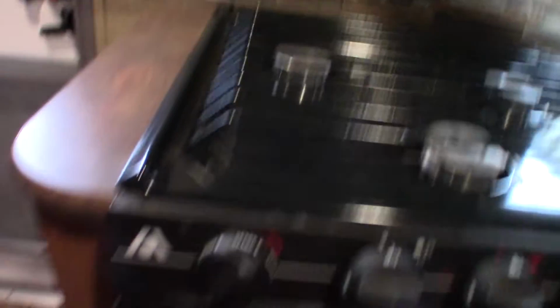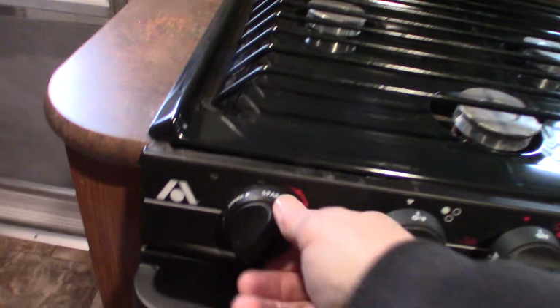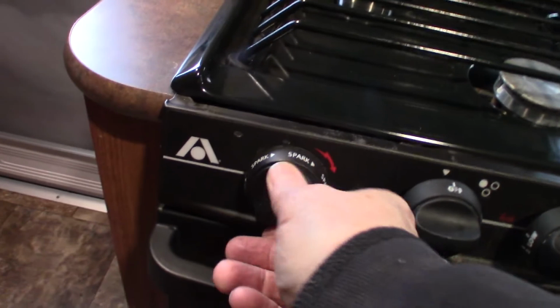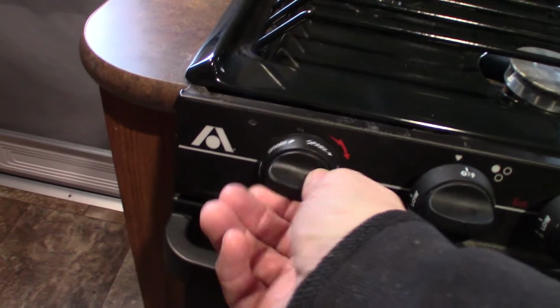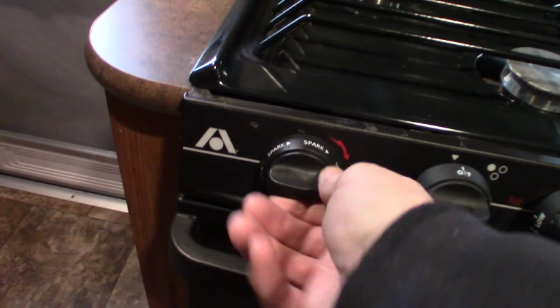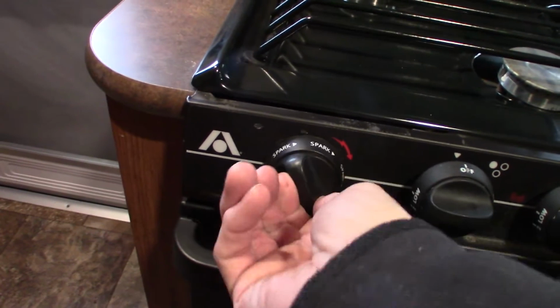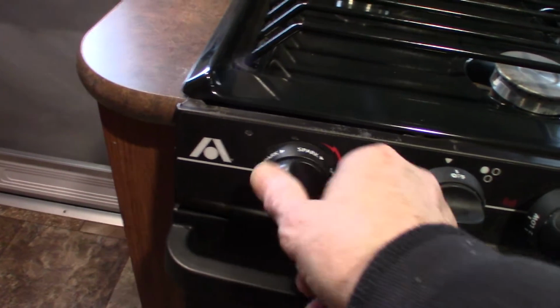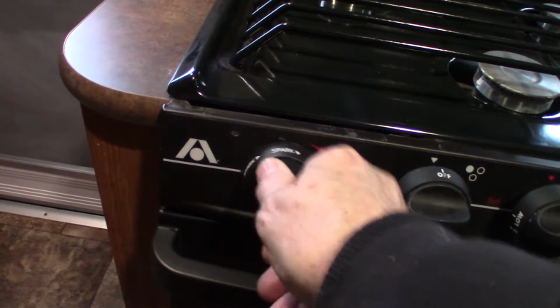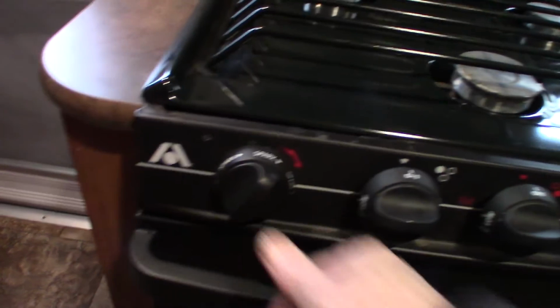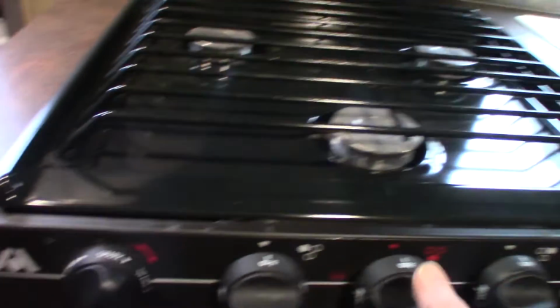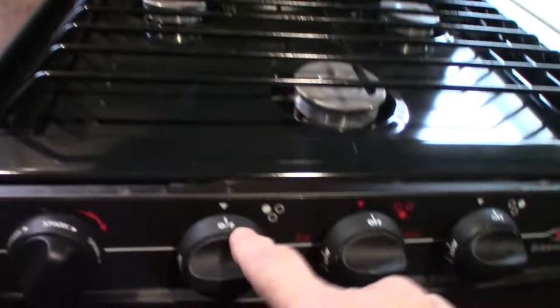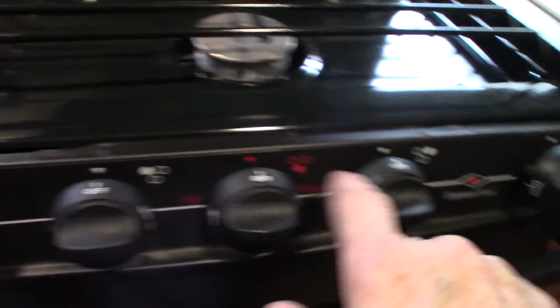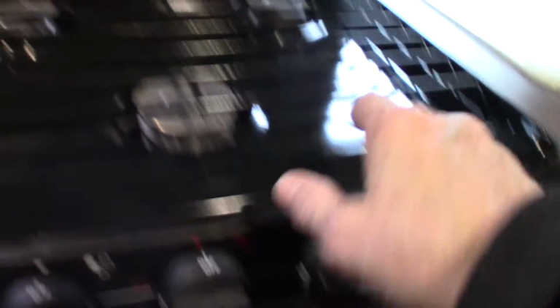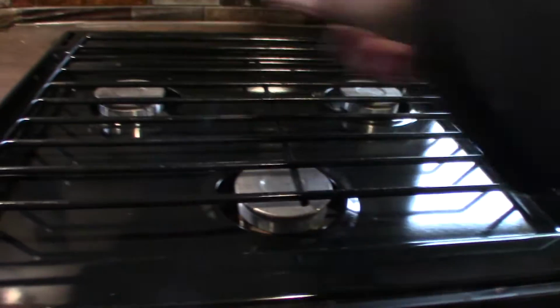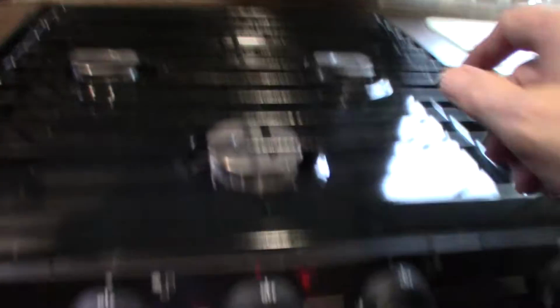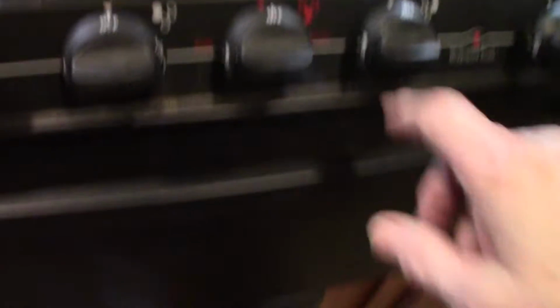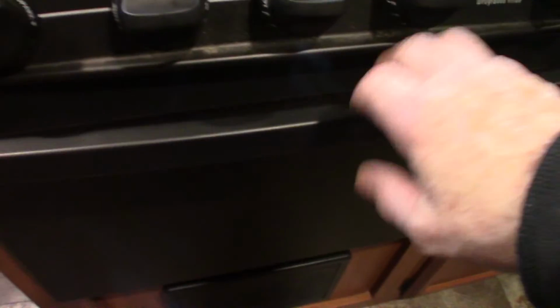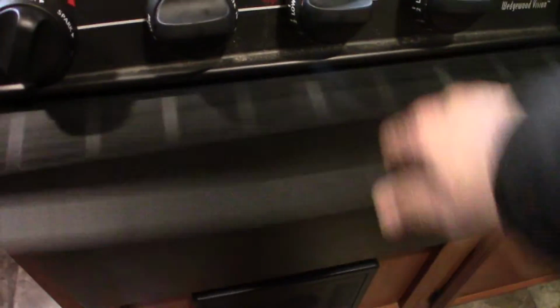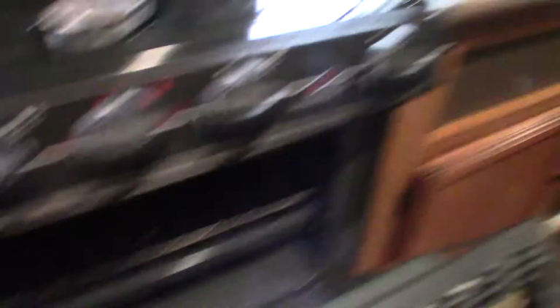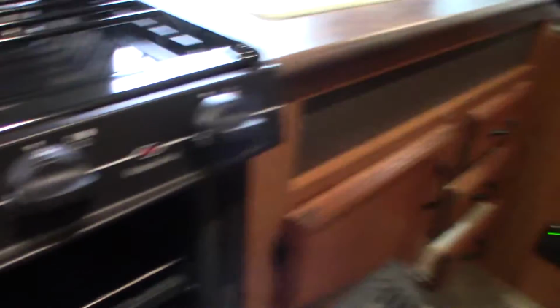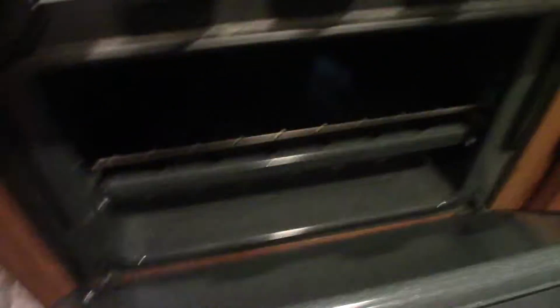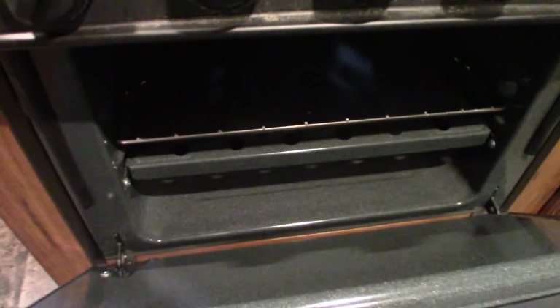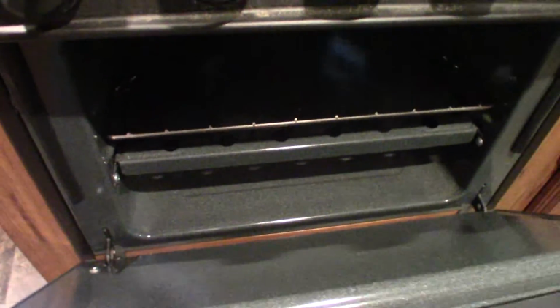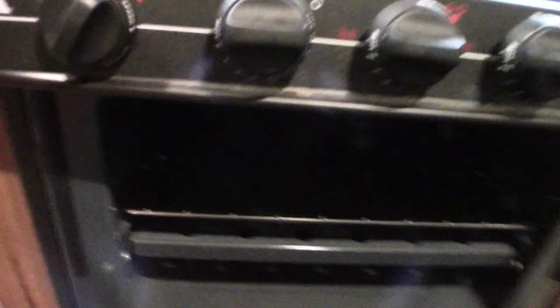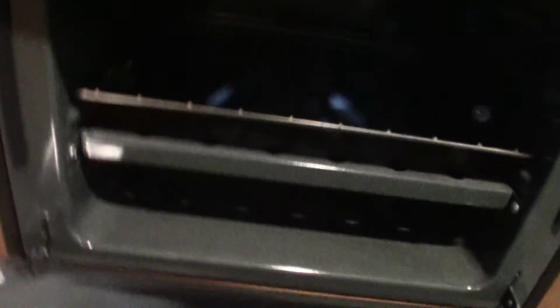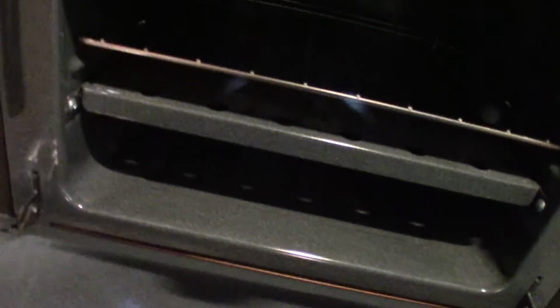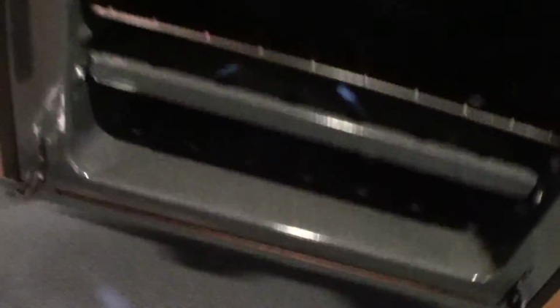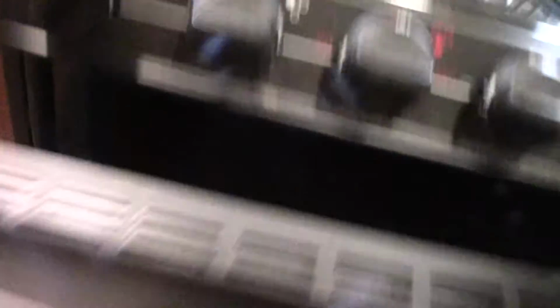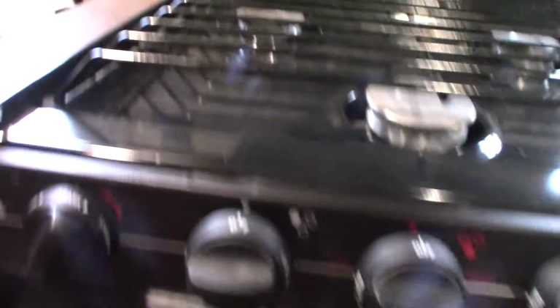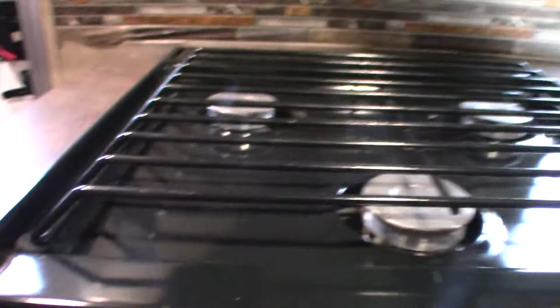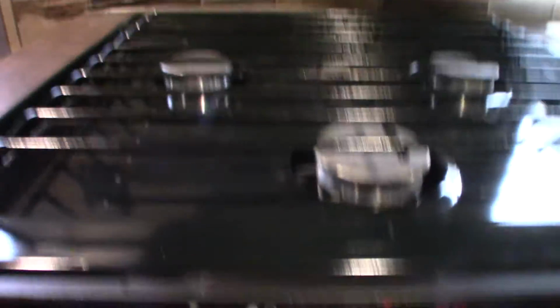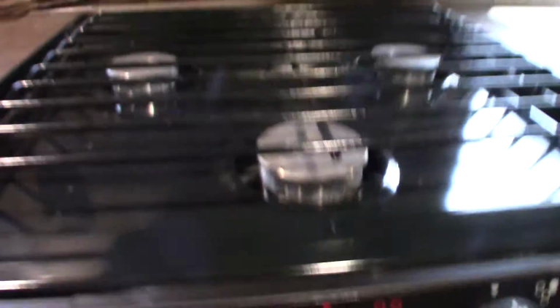This is the sparker — you turn it clockwise to spark it. You've got three knobs here, three burners. The fourth one on the right is for the oven here, which looks like it's never been used, which is pretty typical — we see that a lot.